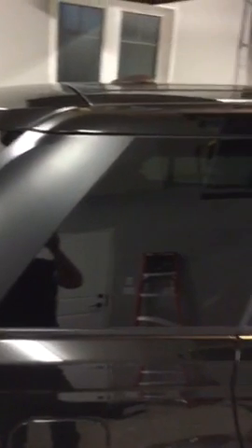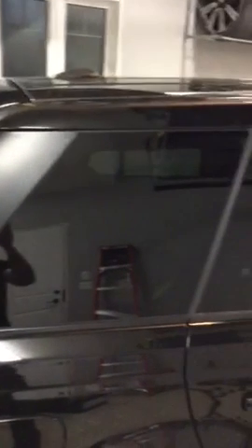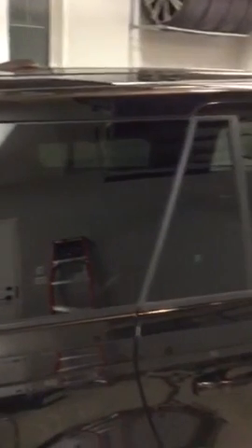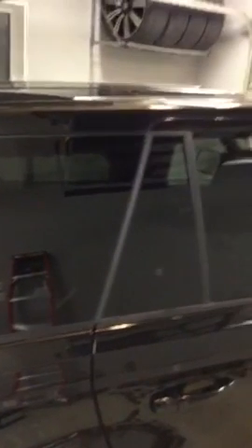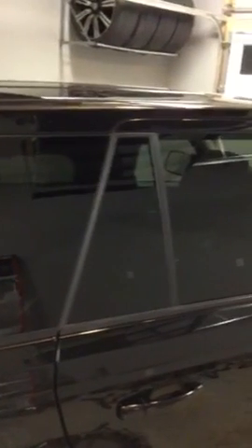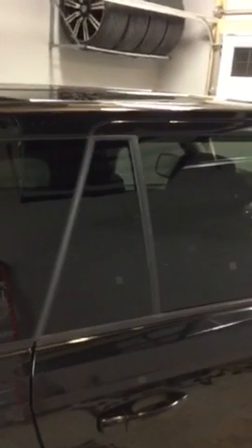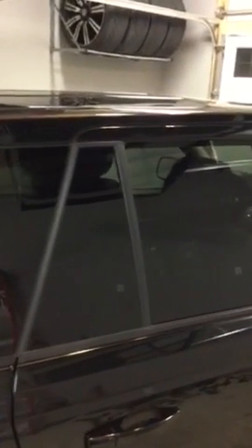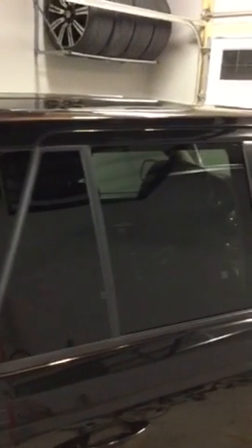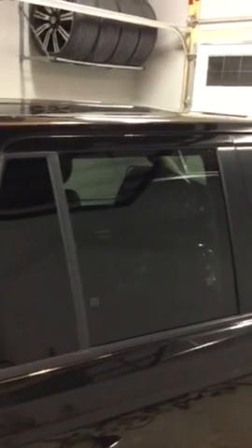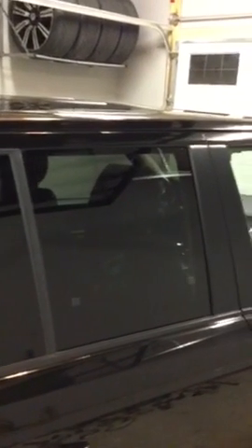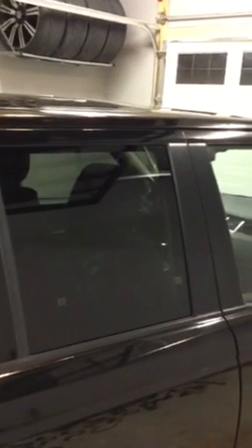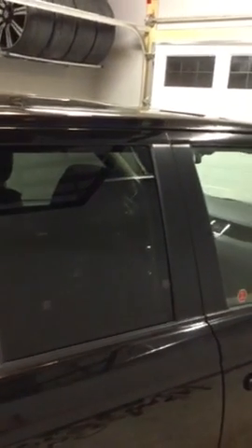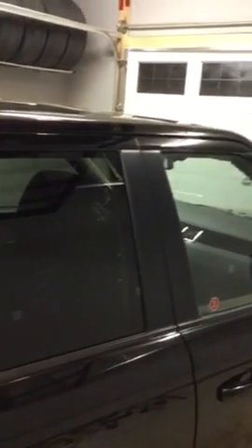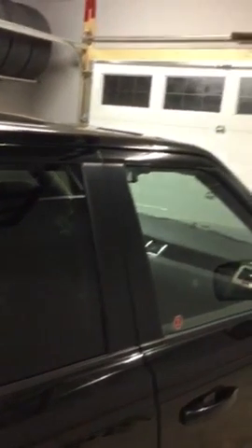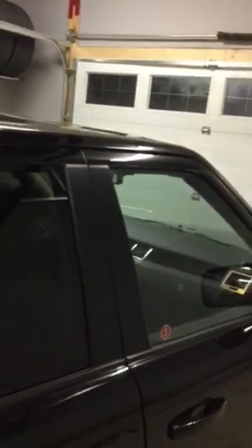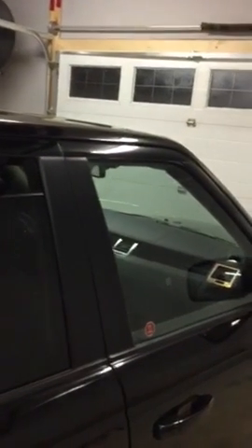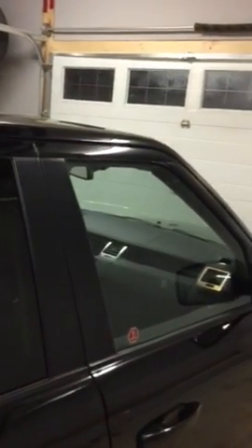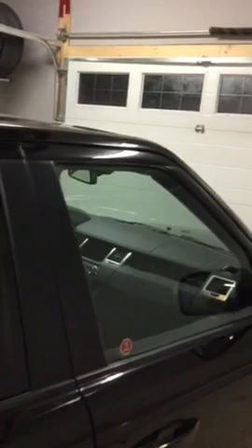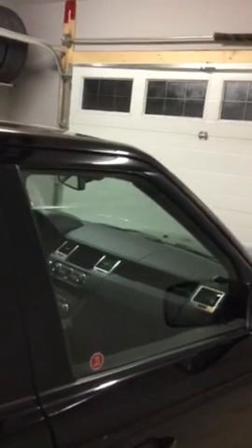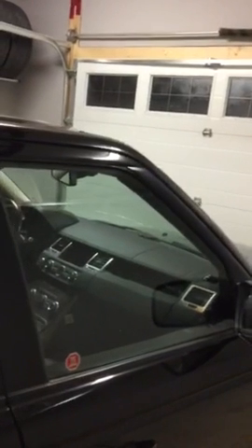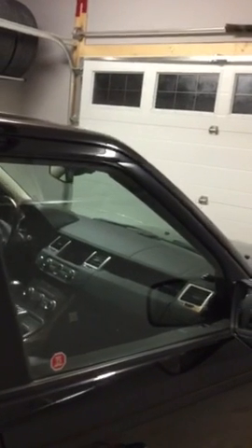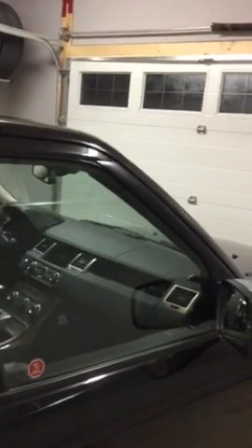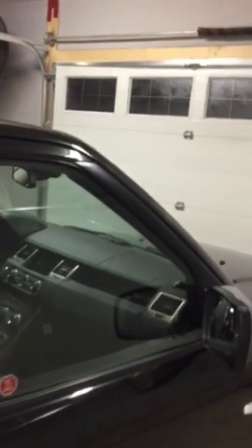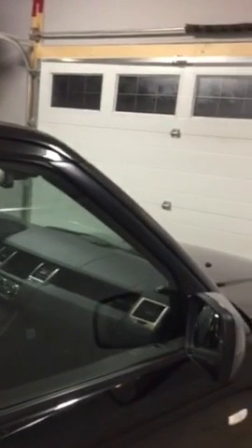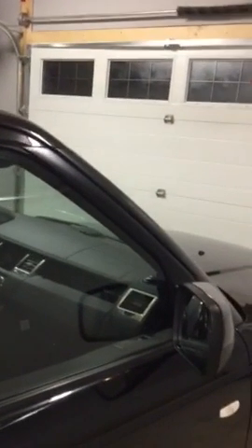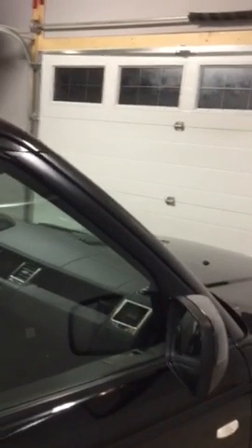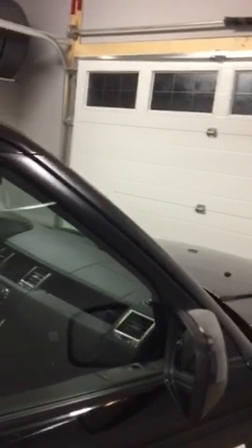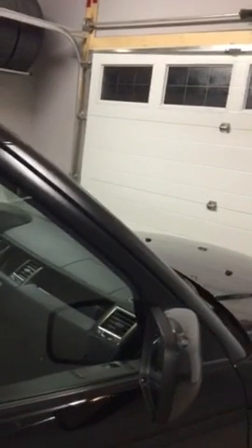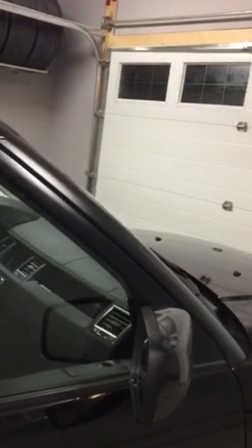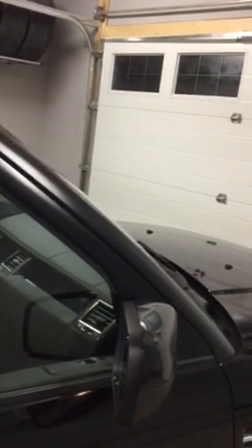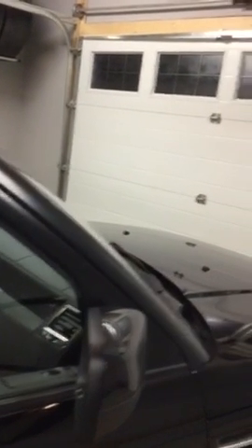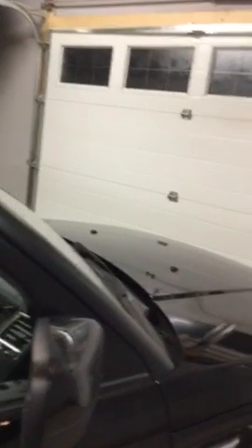Might be able to become a videographer after this one, who knows. Still got a cluttered garage from the move — we just moved in a few months ago.